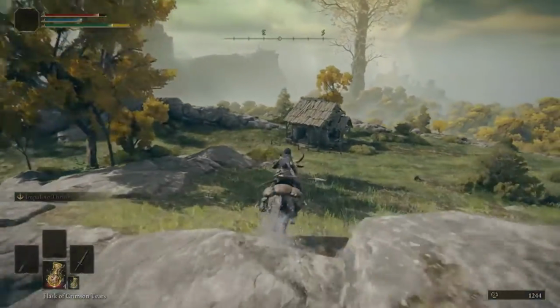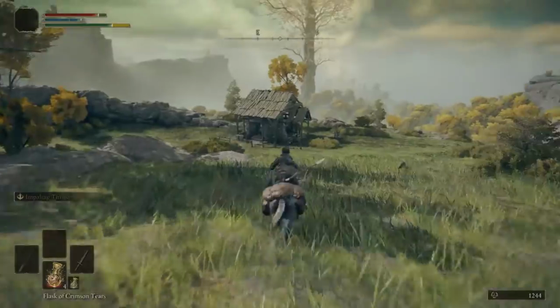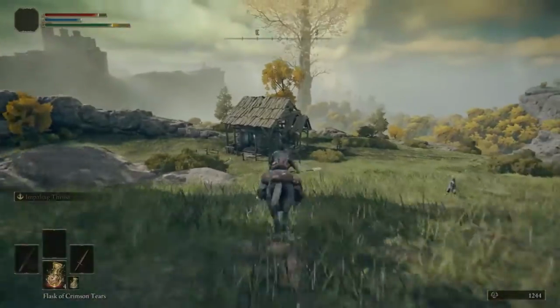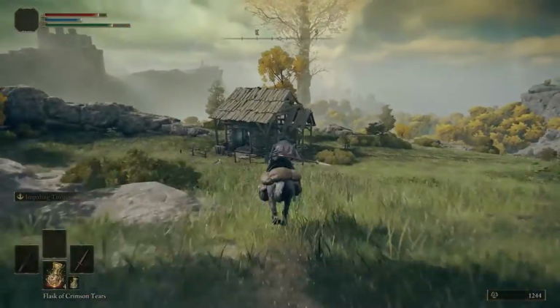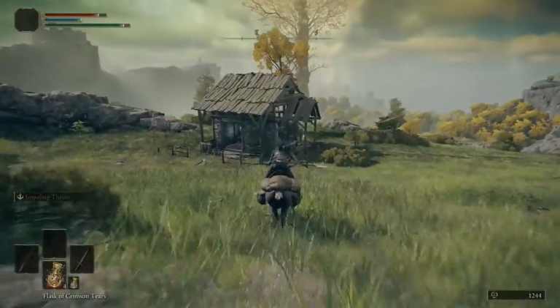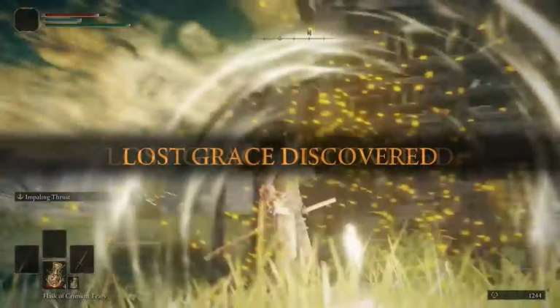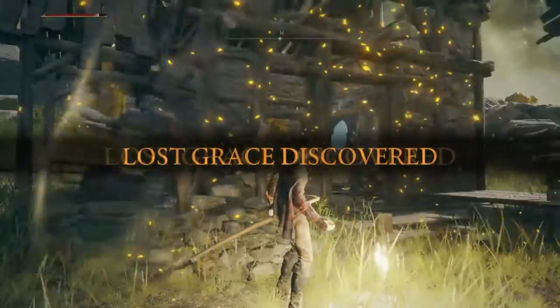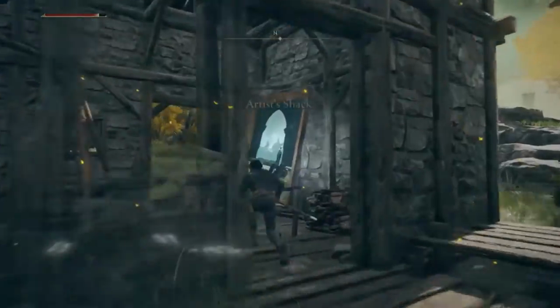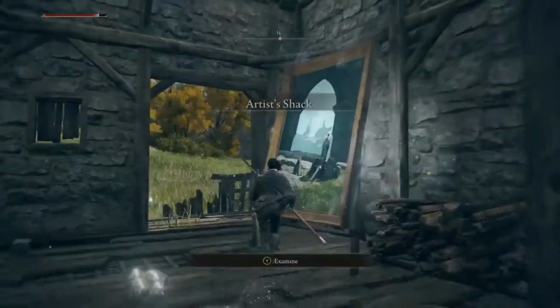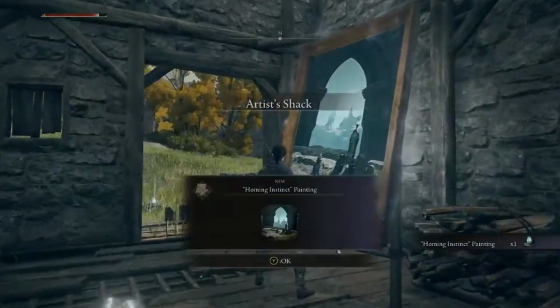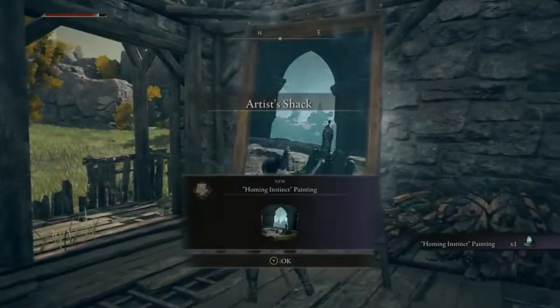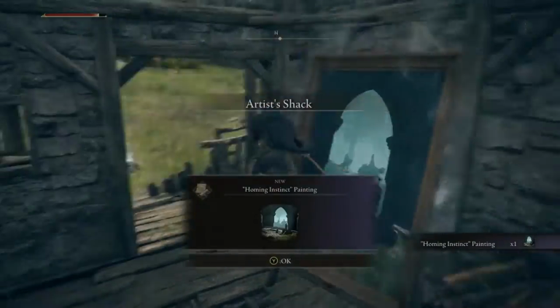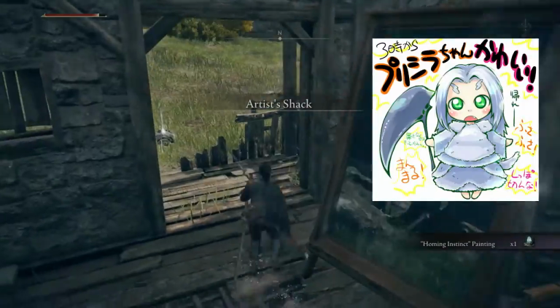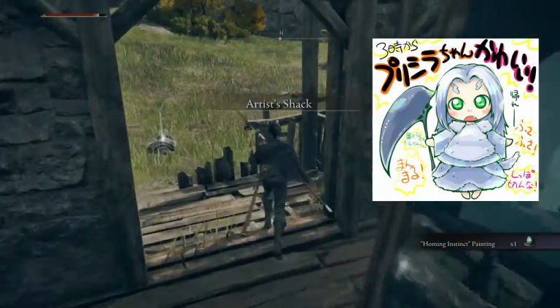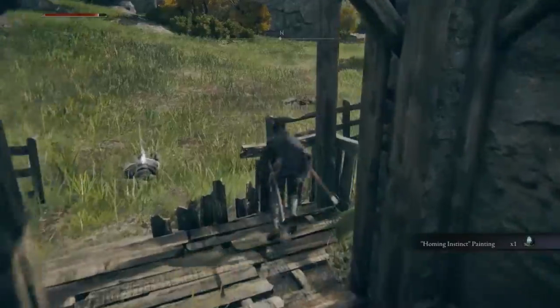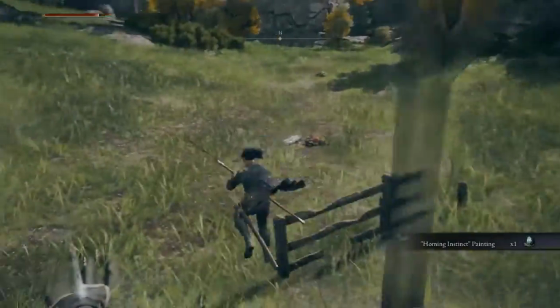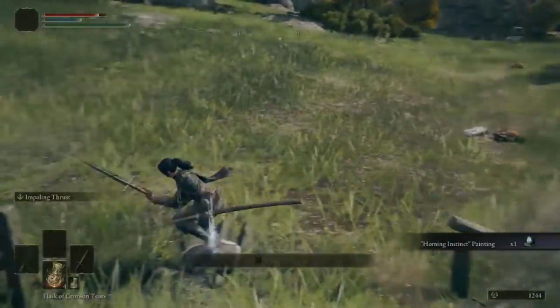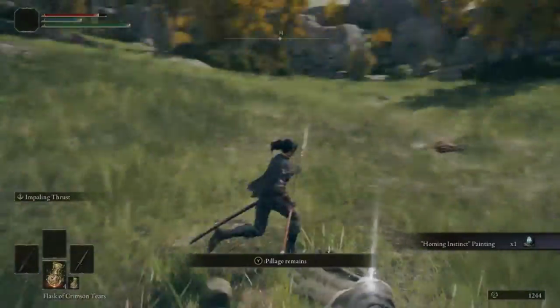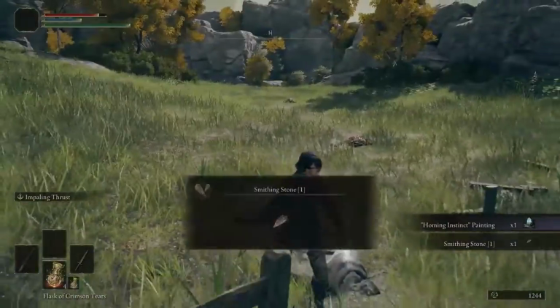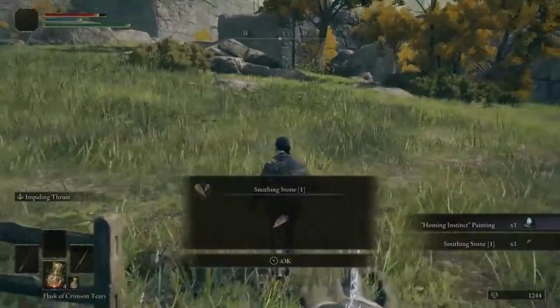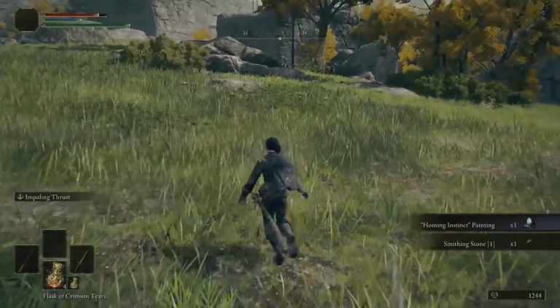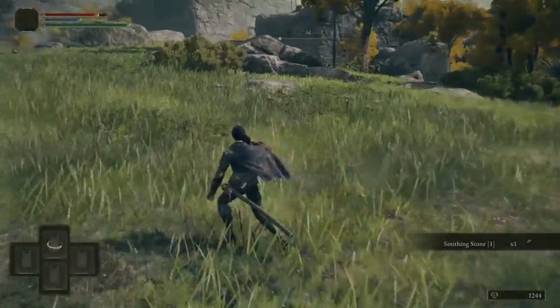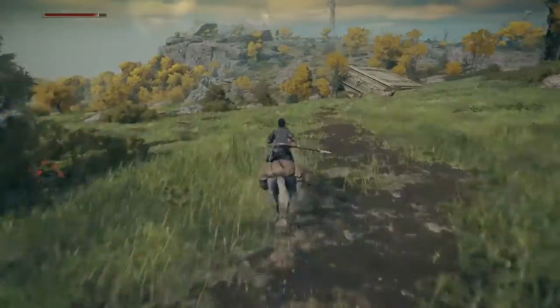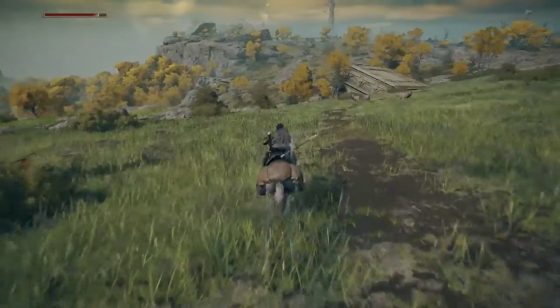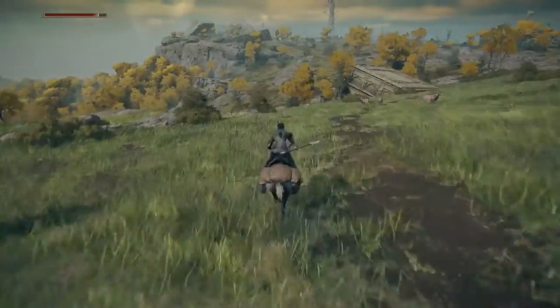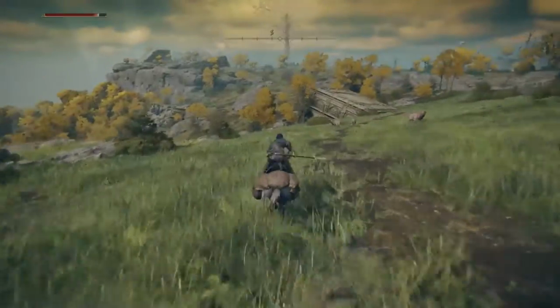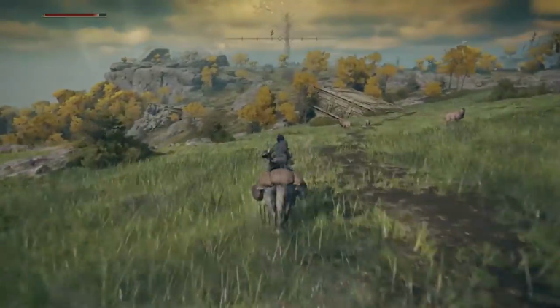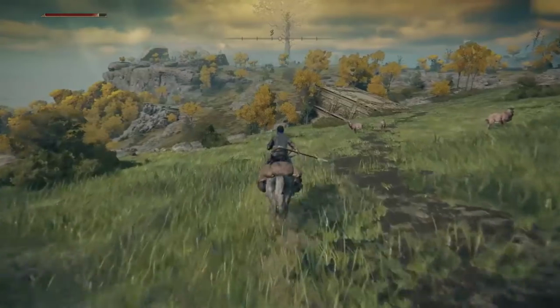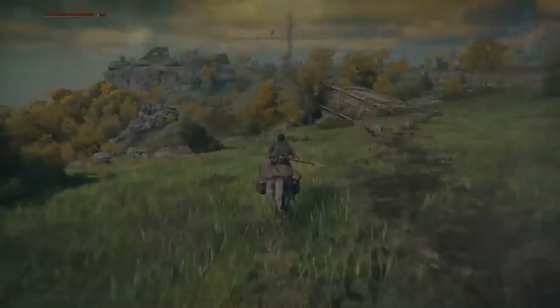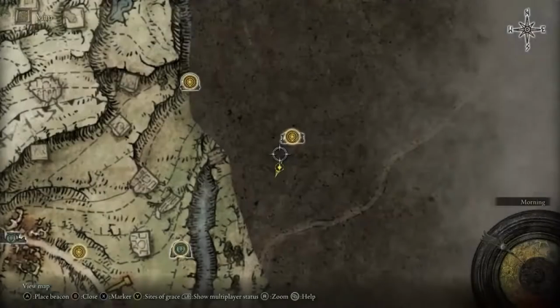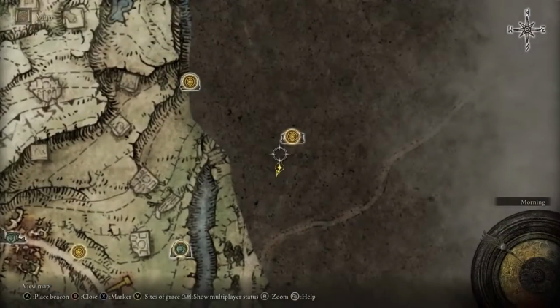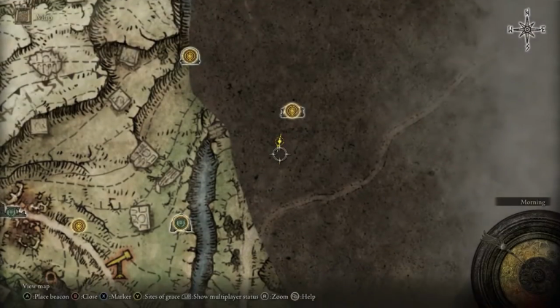You should land nearby a shack with some grace. Touch that and take a look at the painting — don't worry, it won't suck you in. You can find these paintings all over the game and they're essentially a treasure hunt. If you find the place where the painting took place, you'll find some items that may or may not be useless.